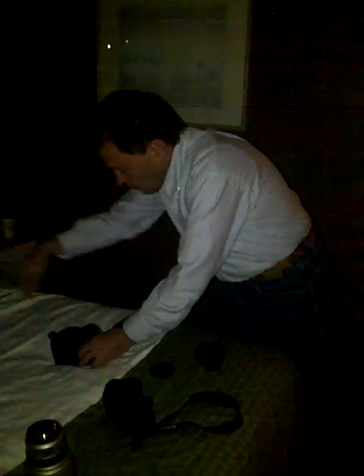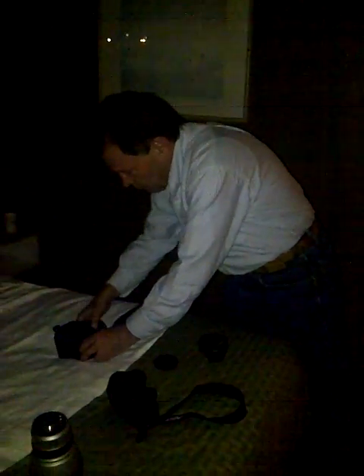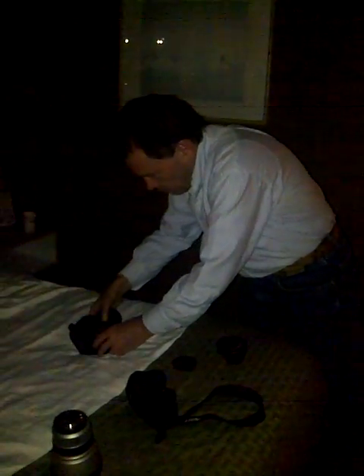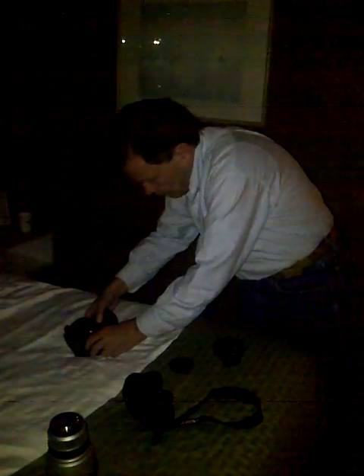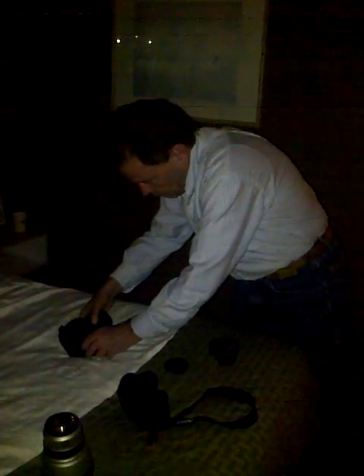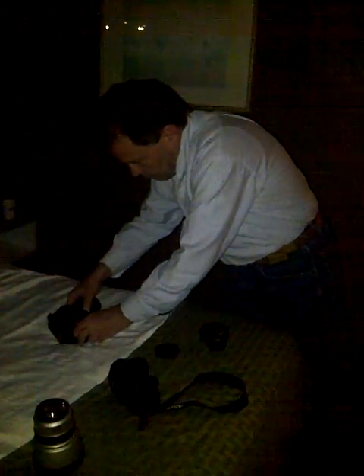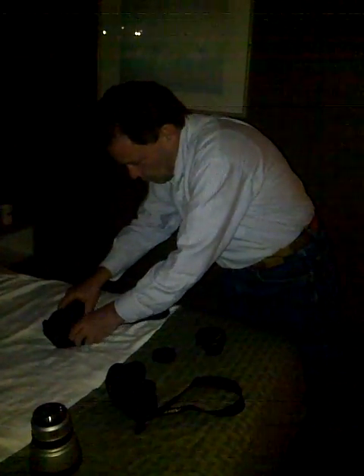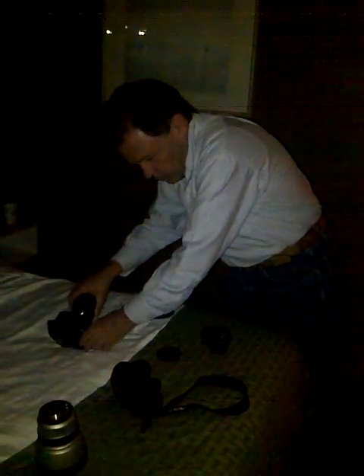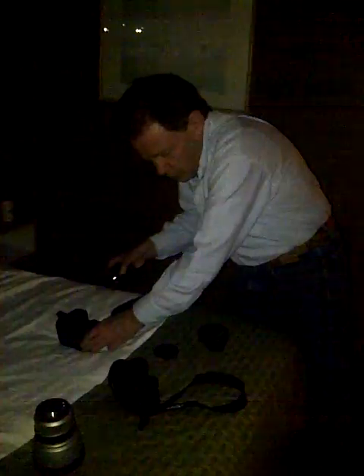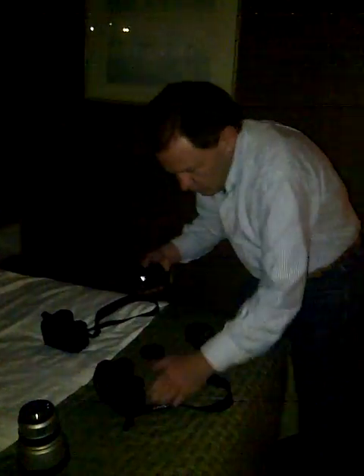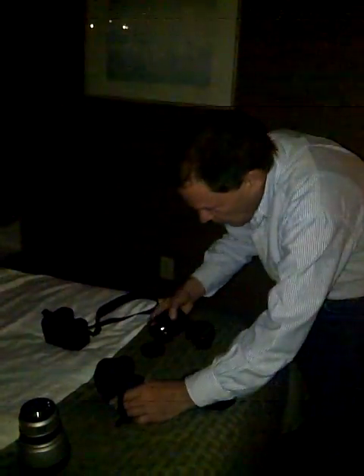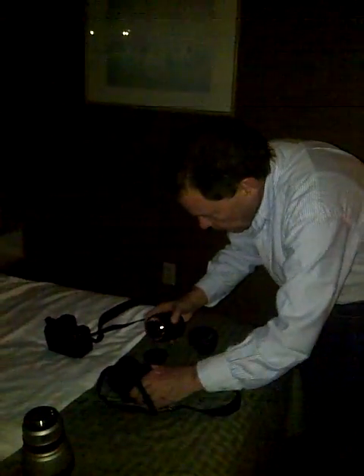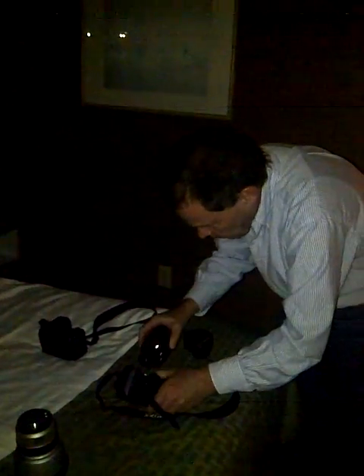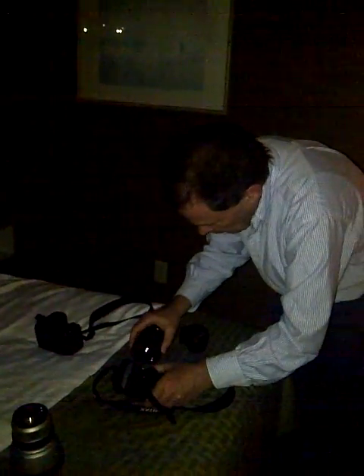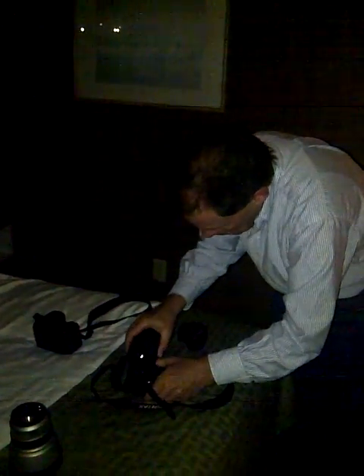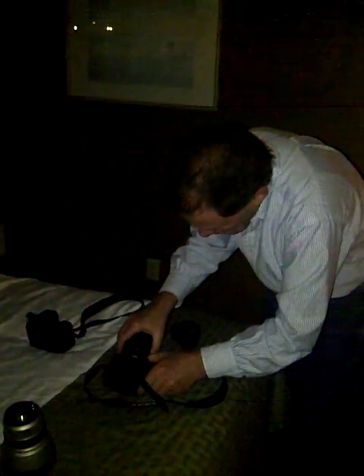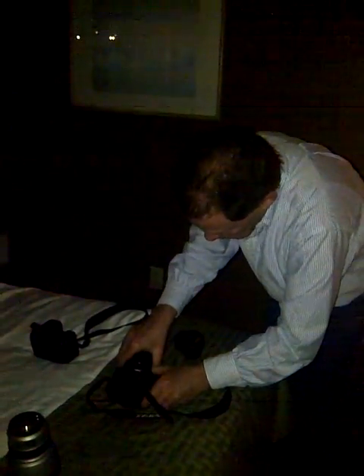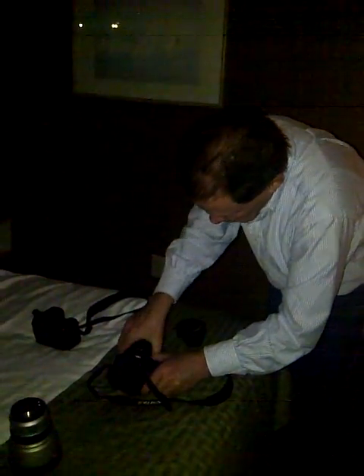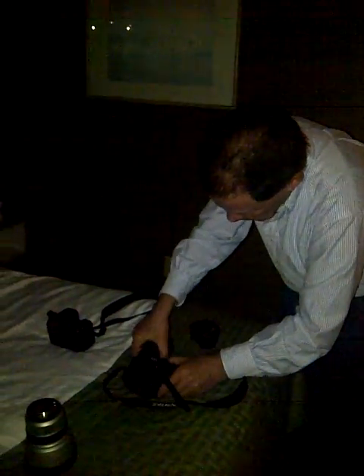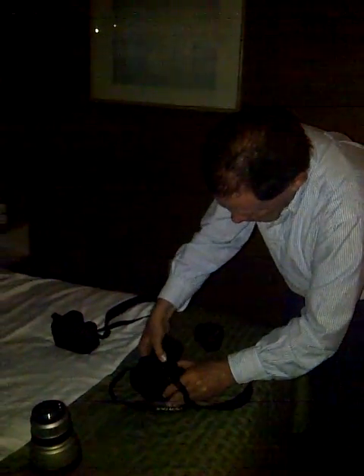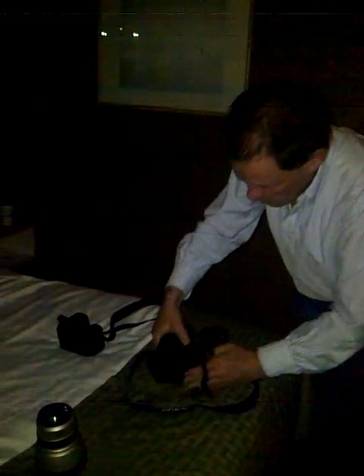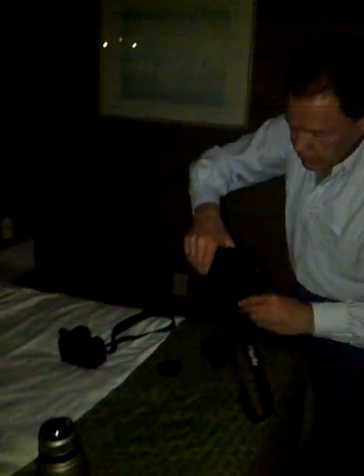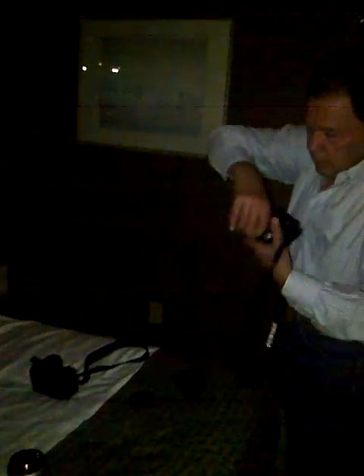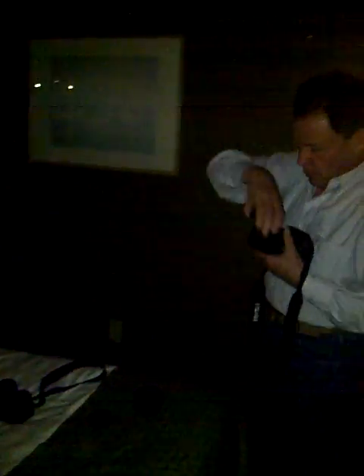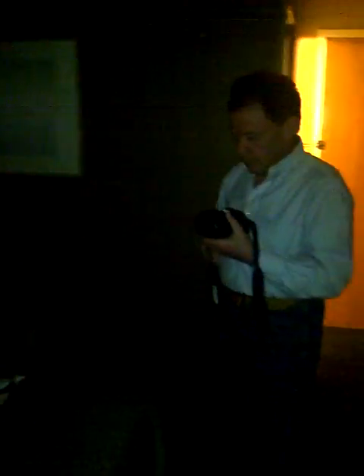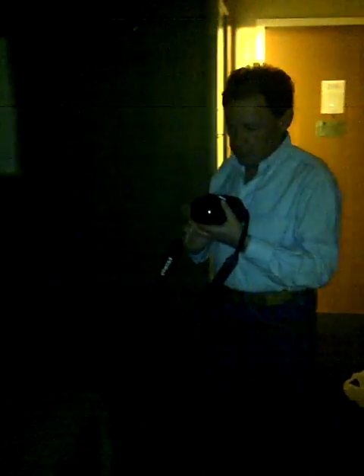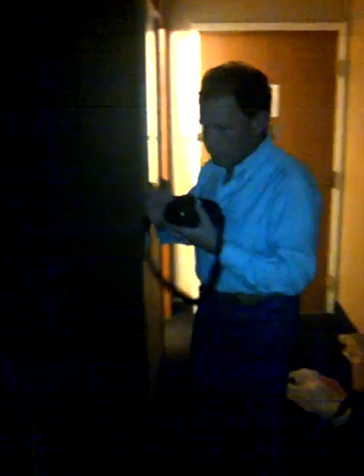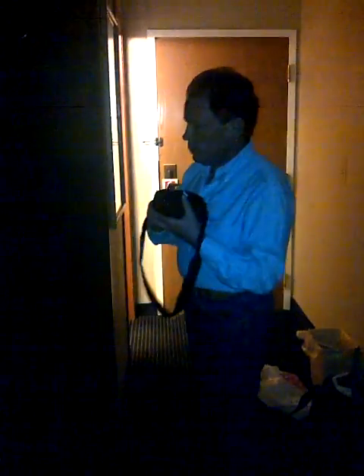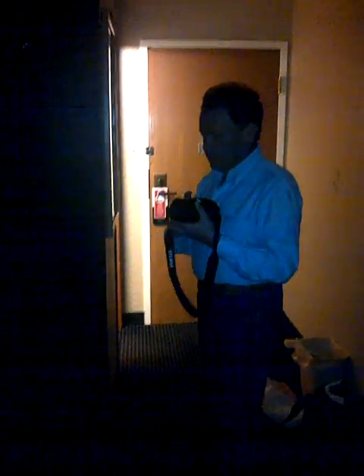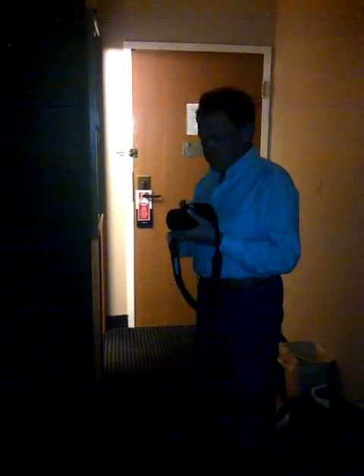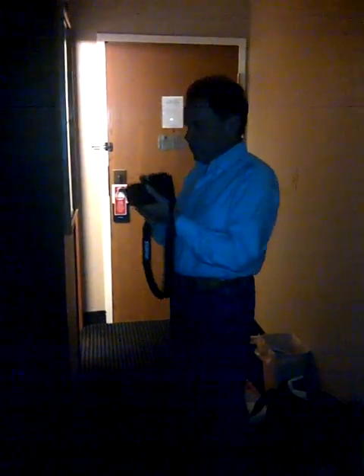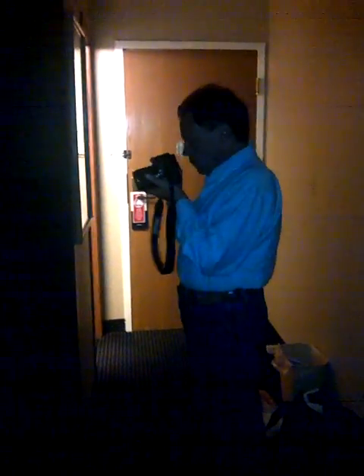Now we're going to try the same thing with the K5 II S, which has the same autofocus as the K5 II, by the way. And according to Pentax, it works in up to minus three EV.